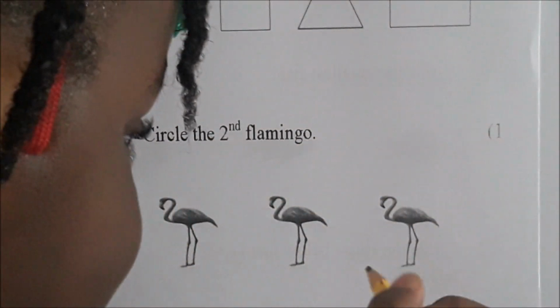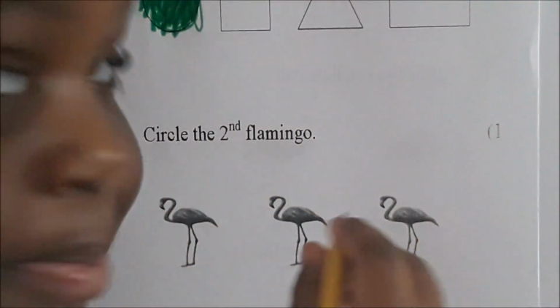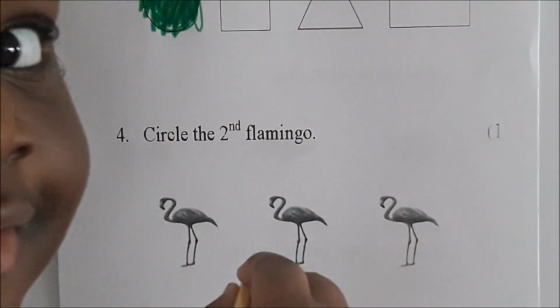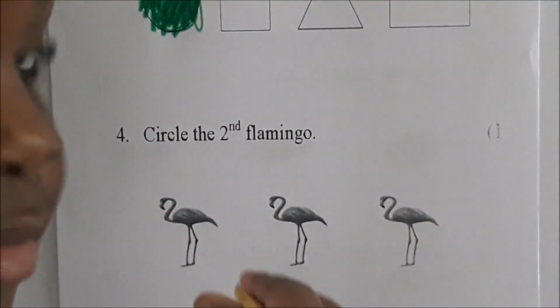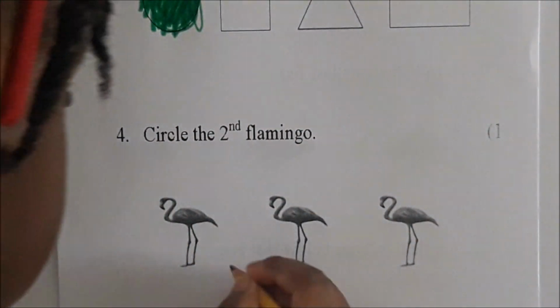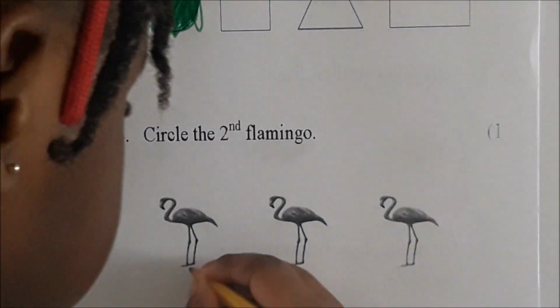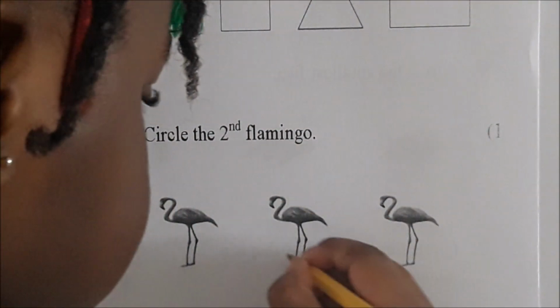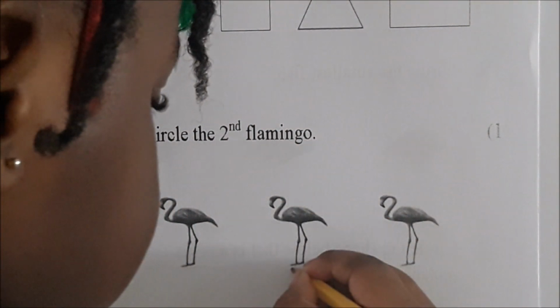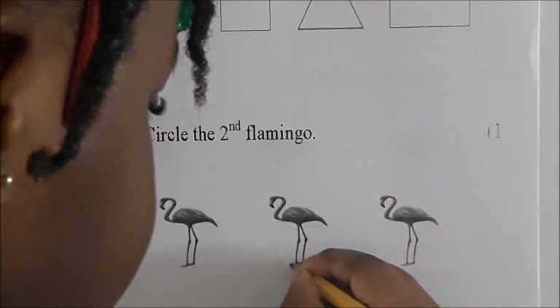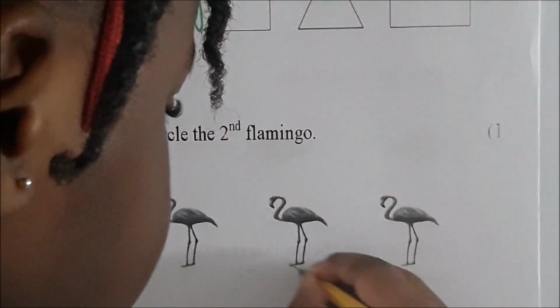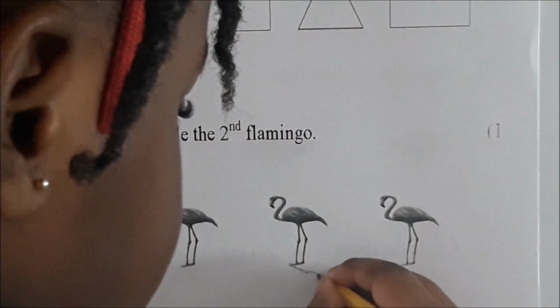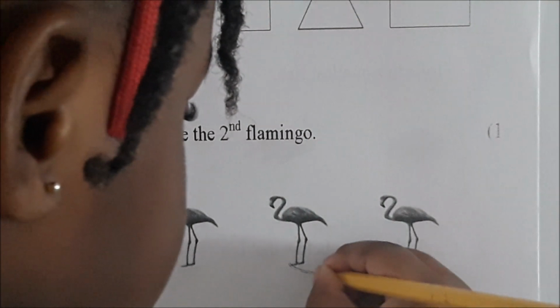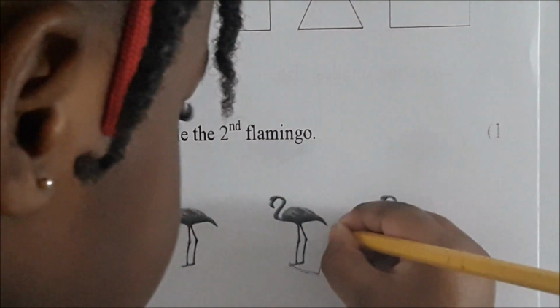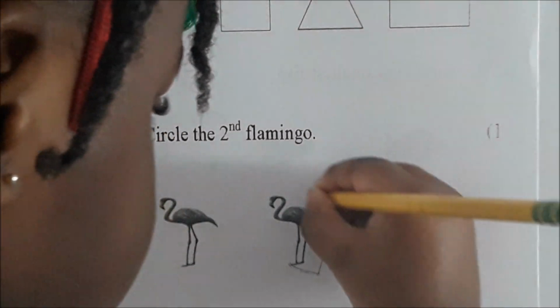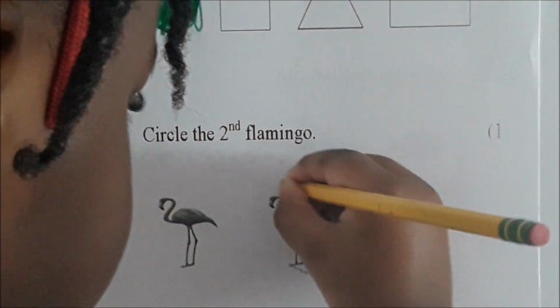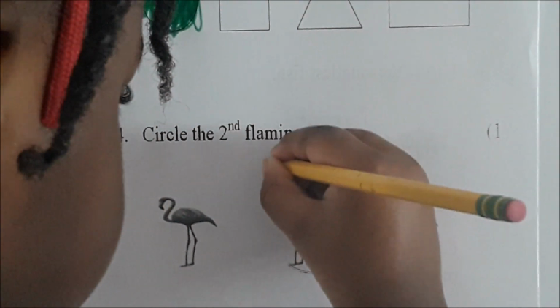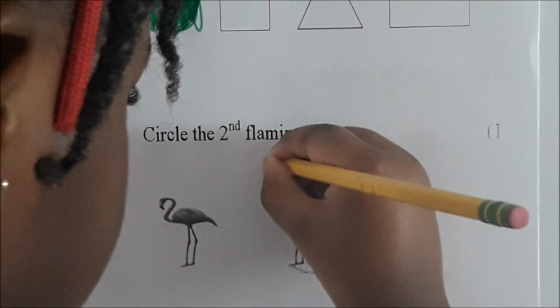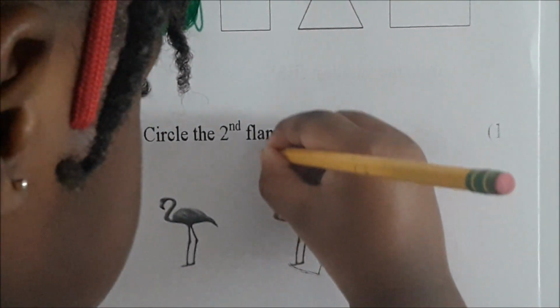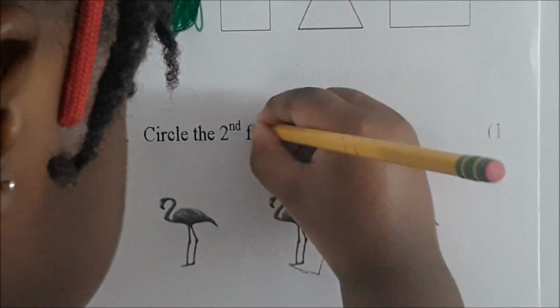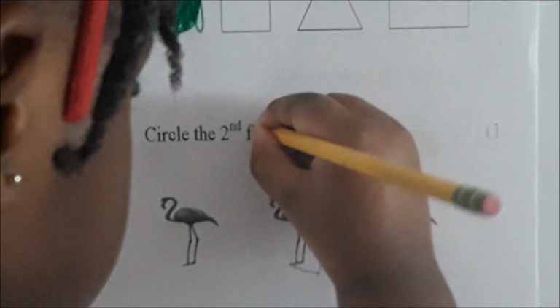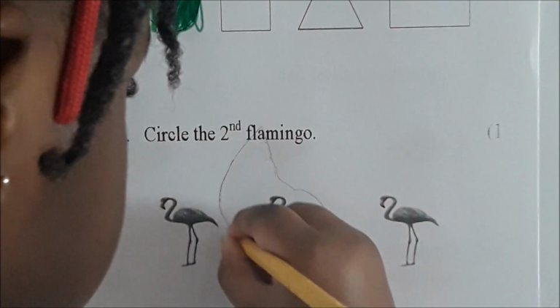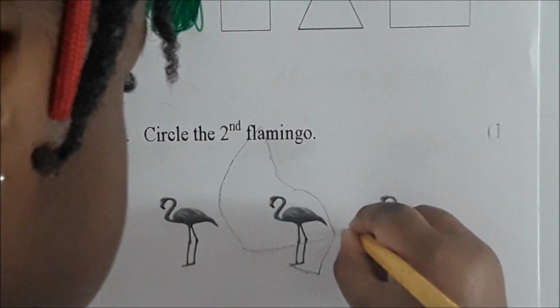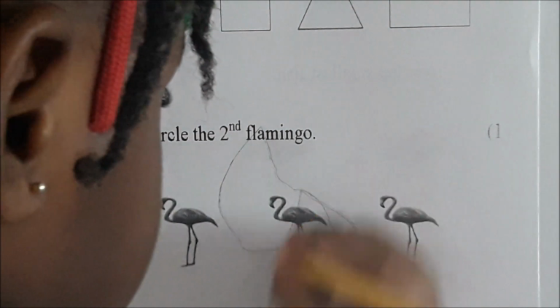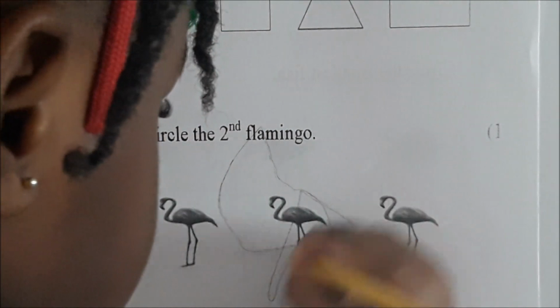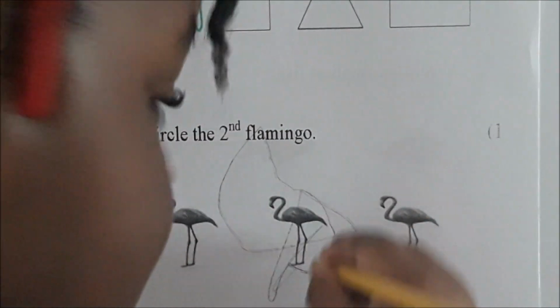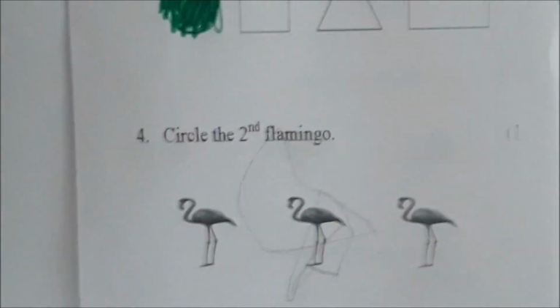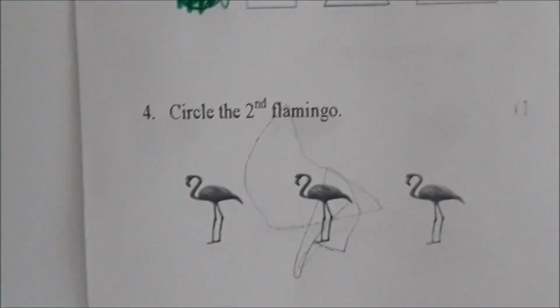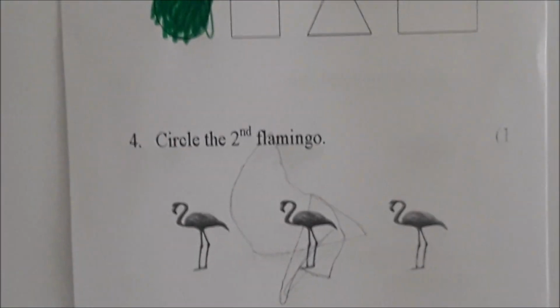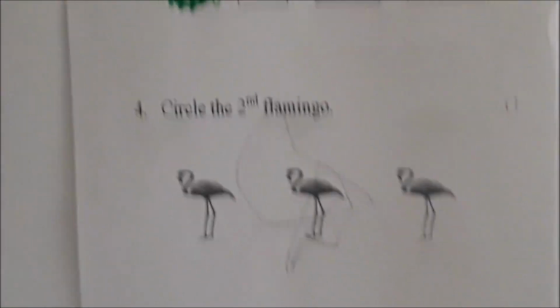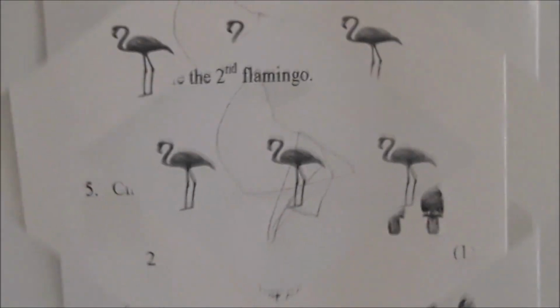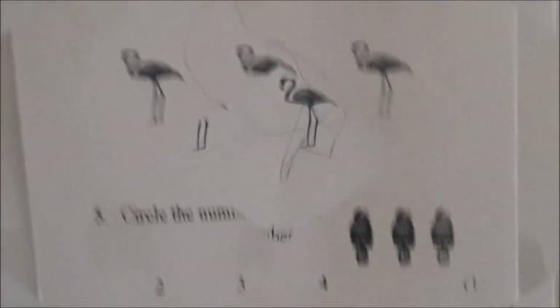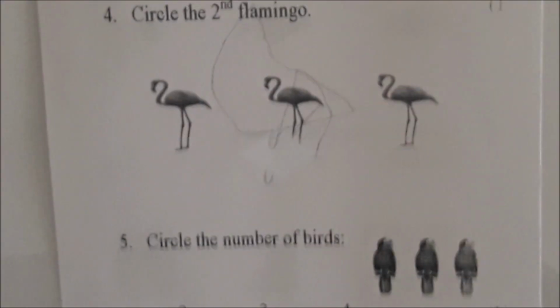Circle it with the pencil. Circle the second flamingo — I should not color it. Okay, don't color it. Just circle it. And then go to number five. It says circle the number of birds.